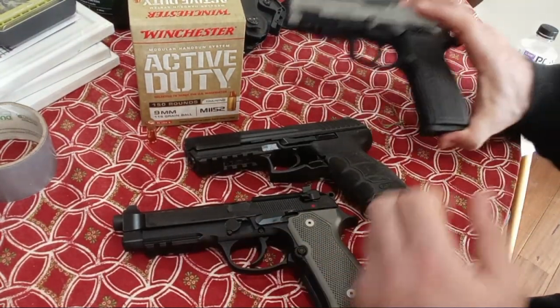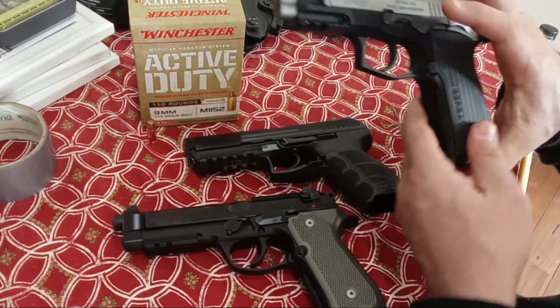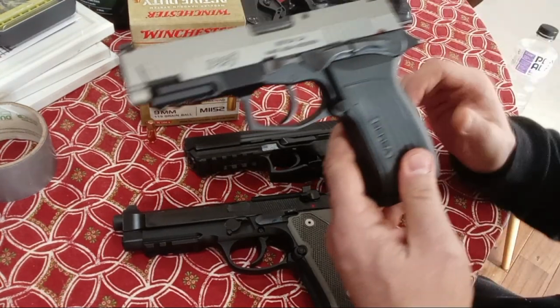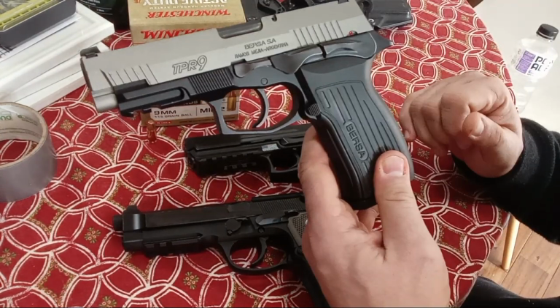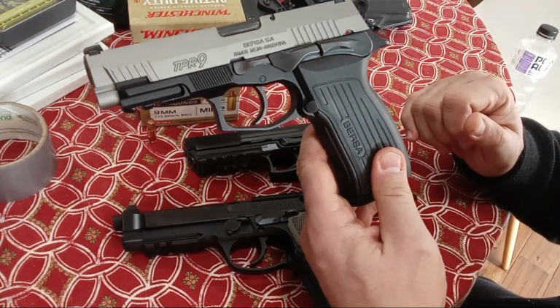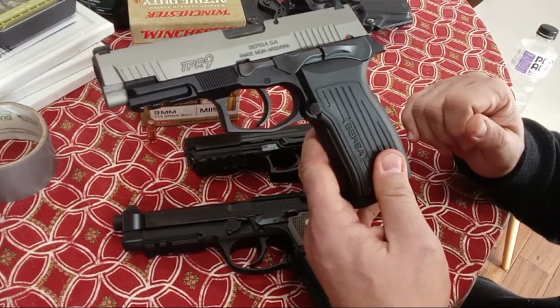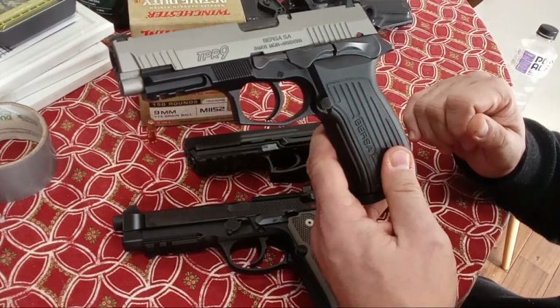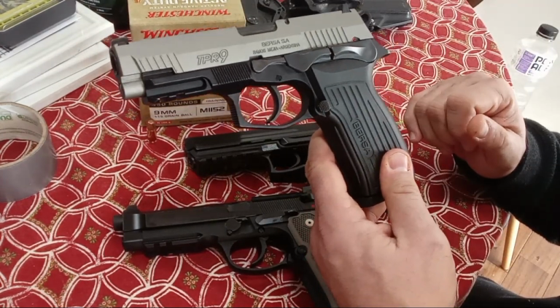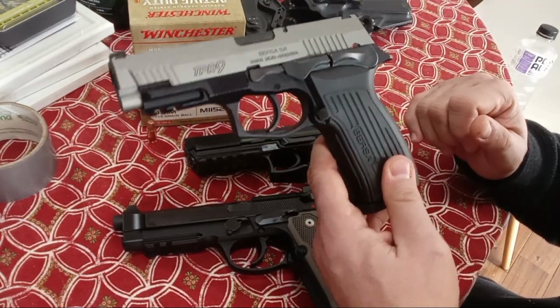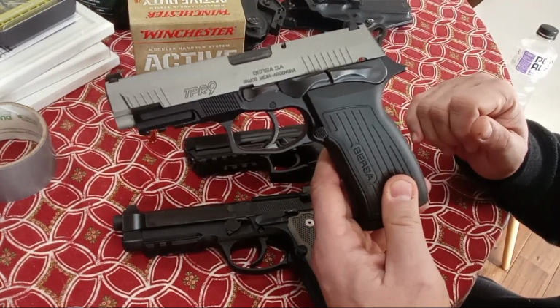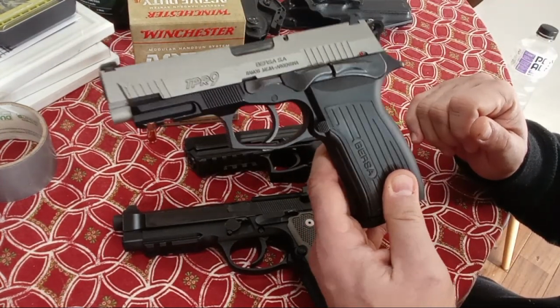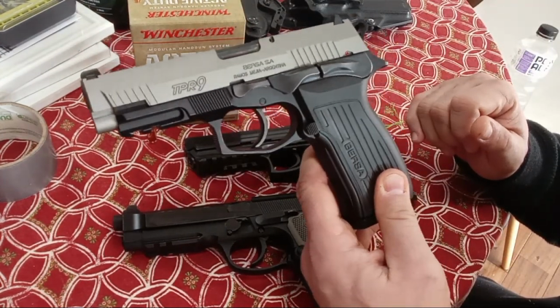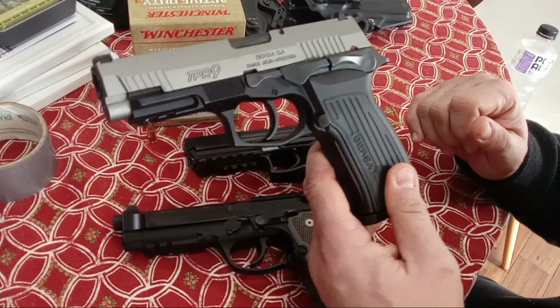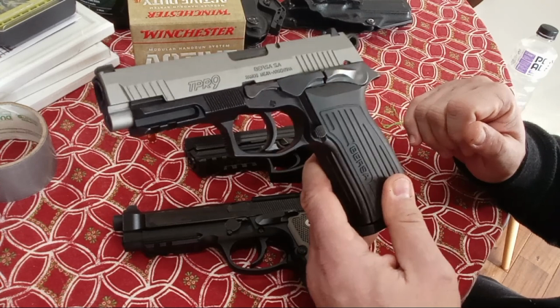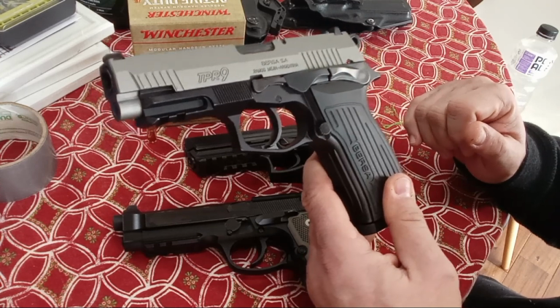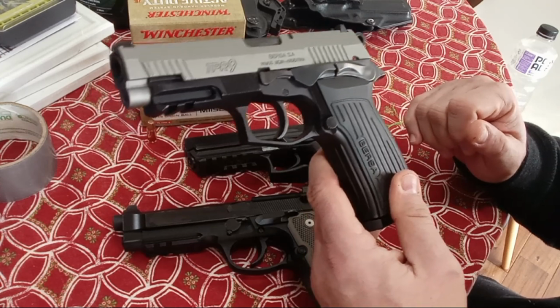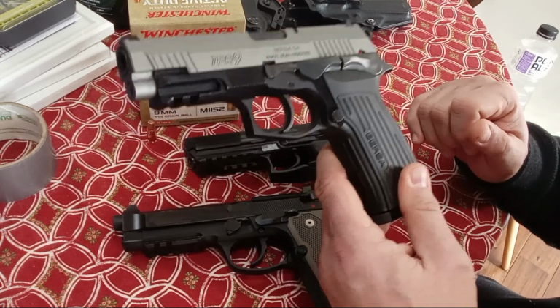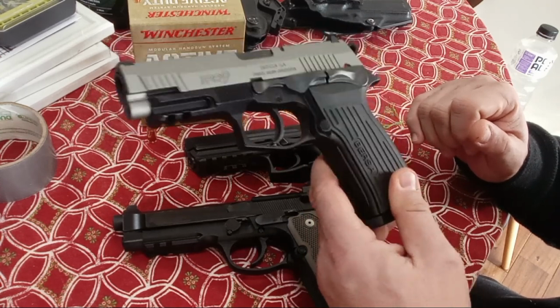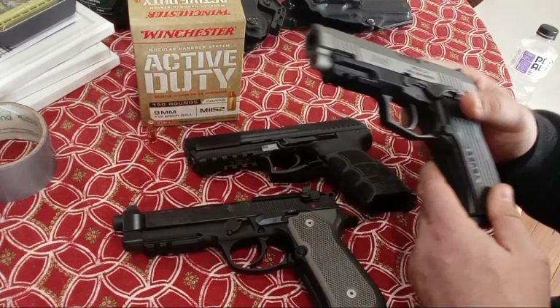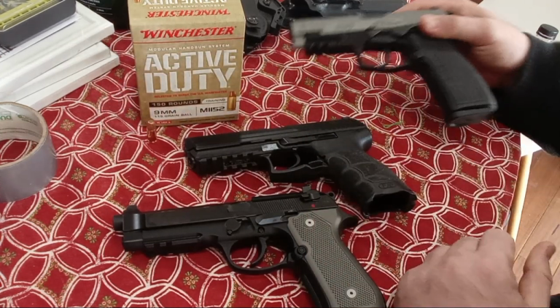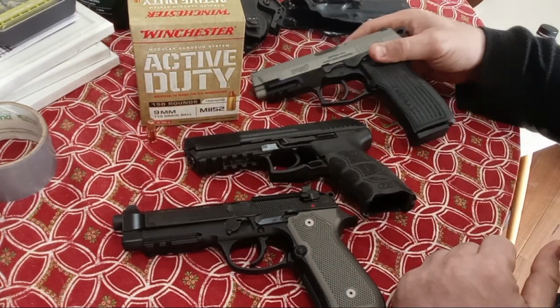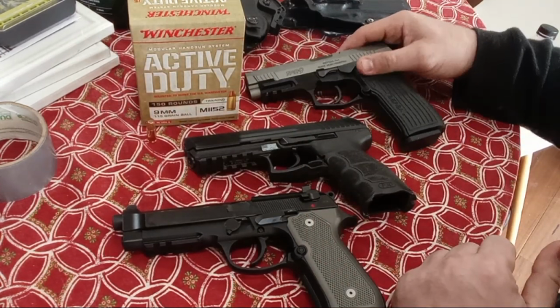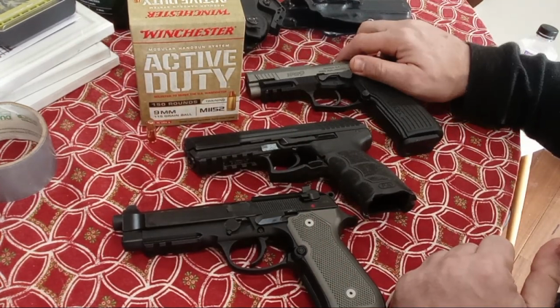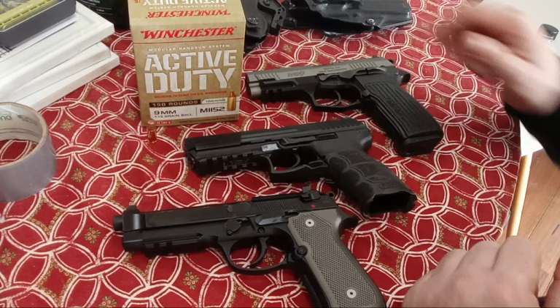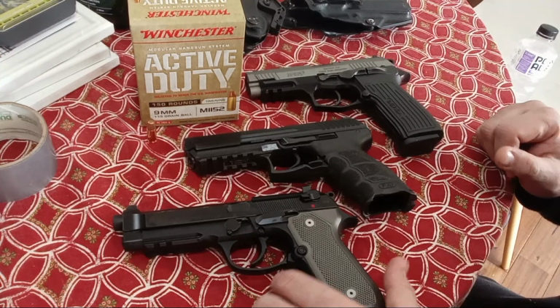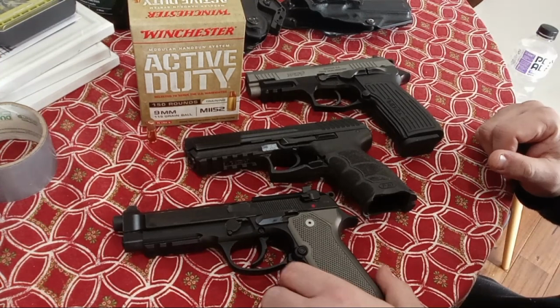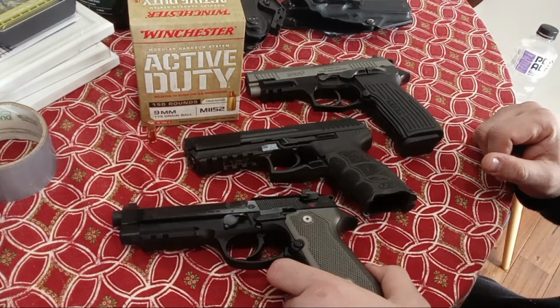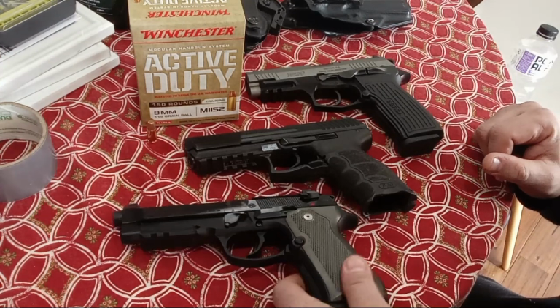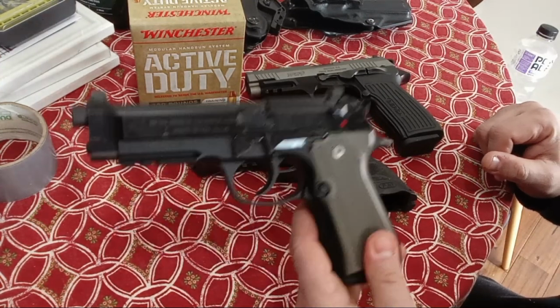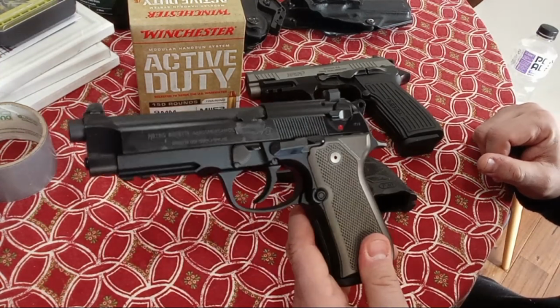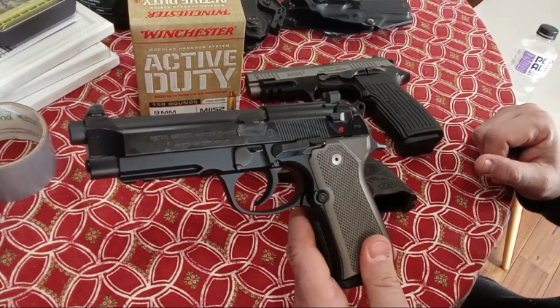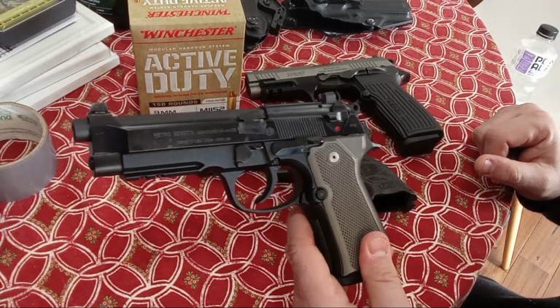This one is a little less well known — the Bursa TPR-9, which would be a very good budget buy, range pistol, or home defense pistol. So I'll start to break them down. We'll look at the Beretta 92A1 first.